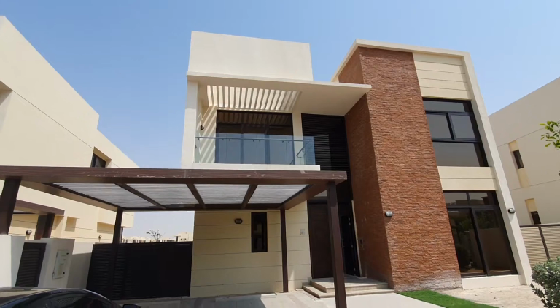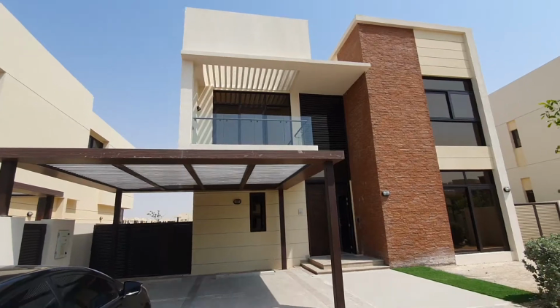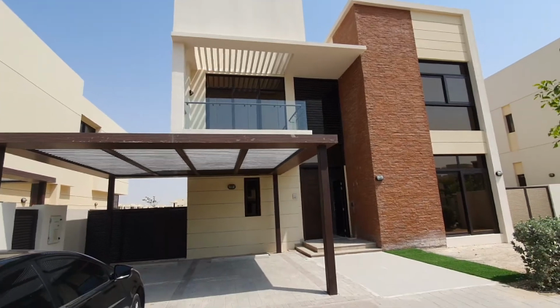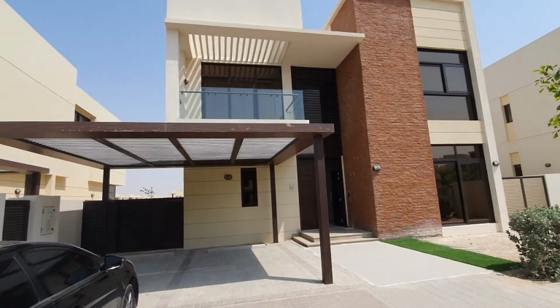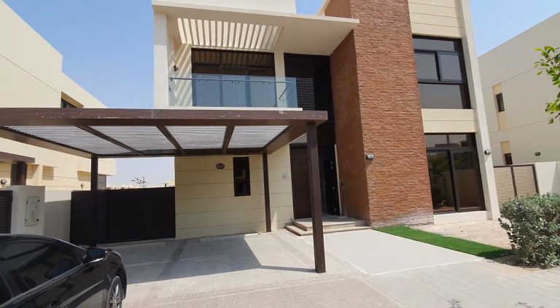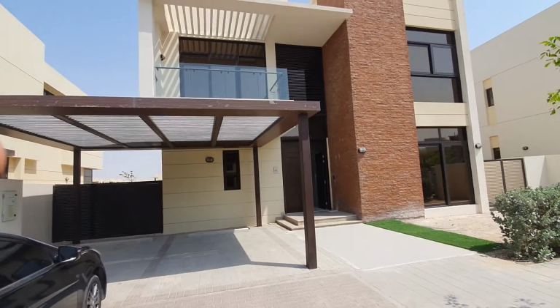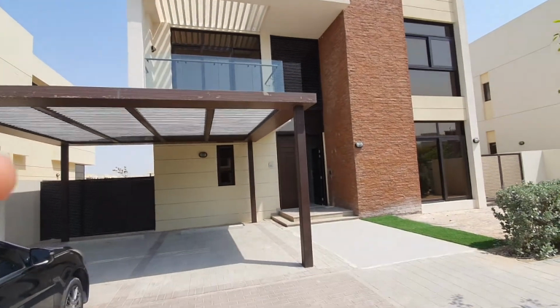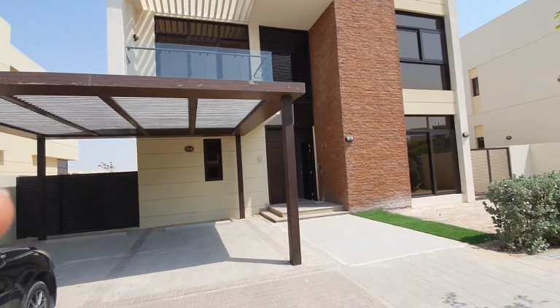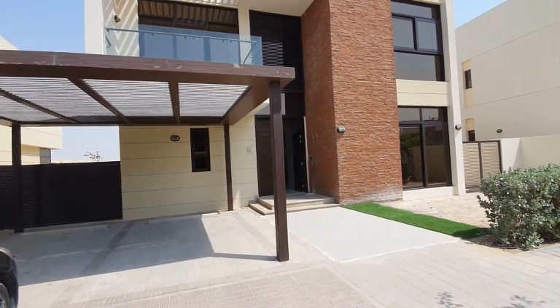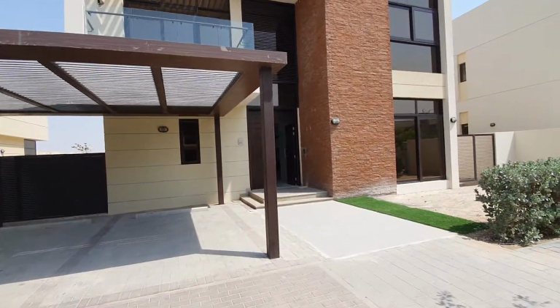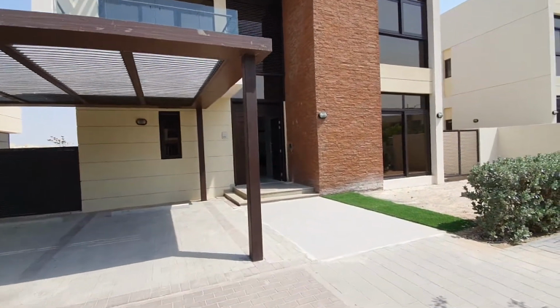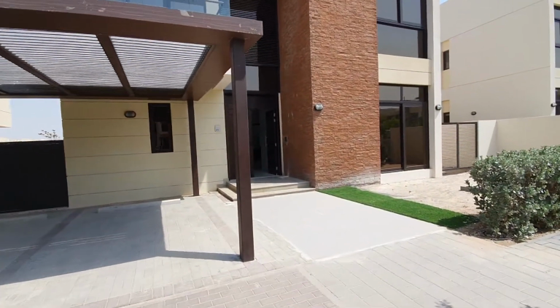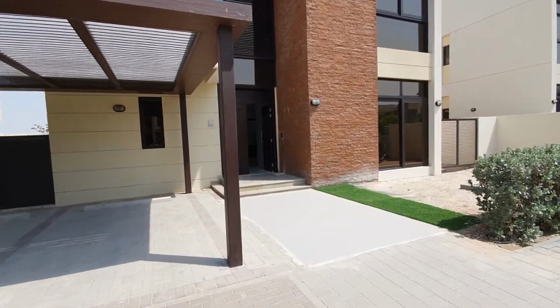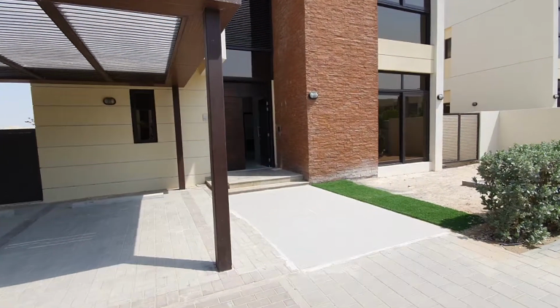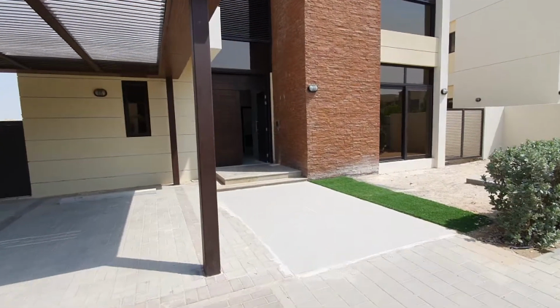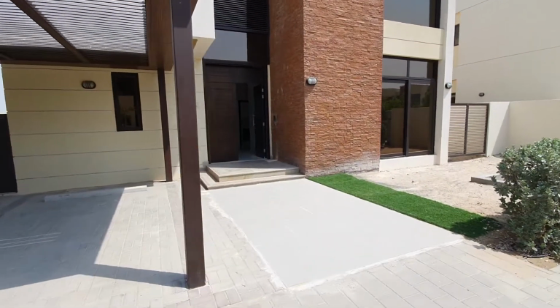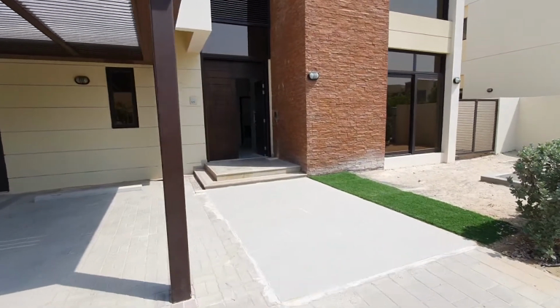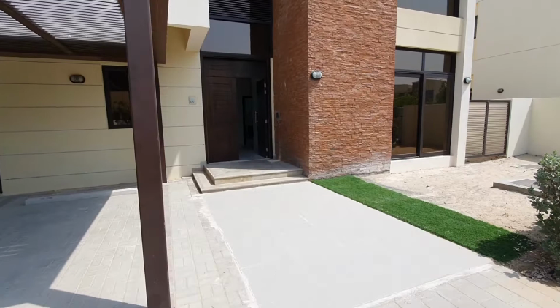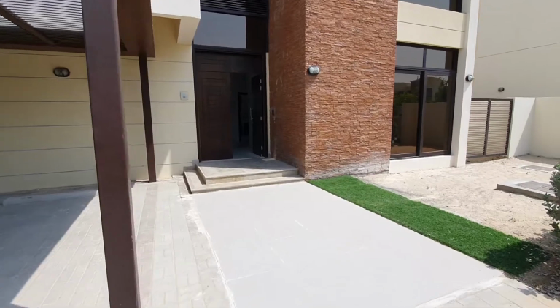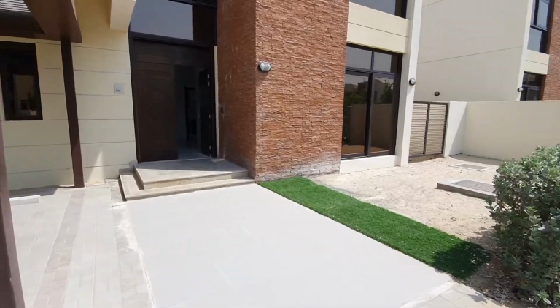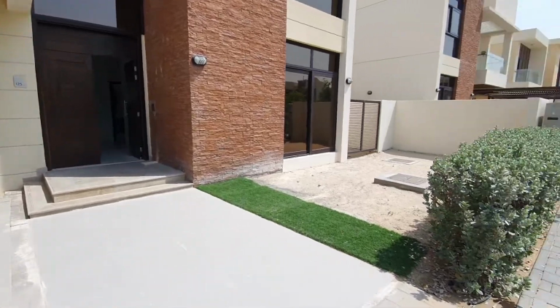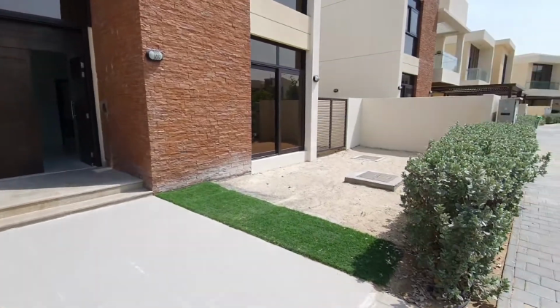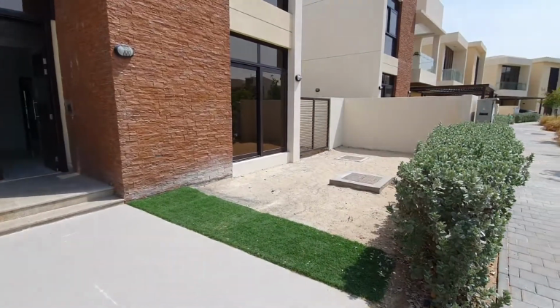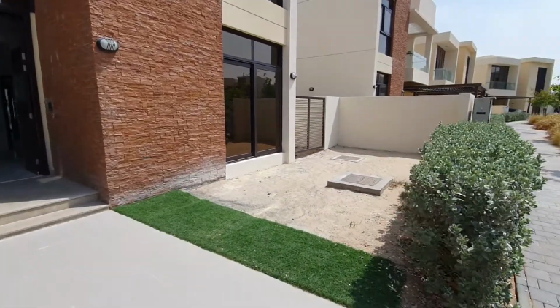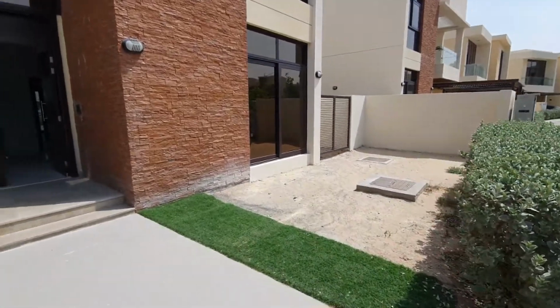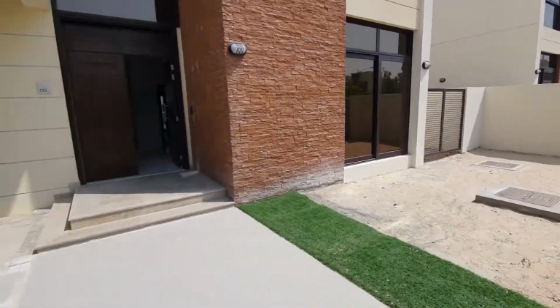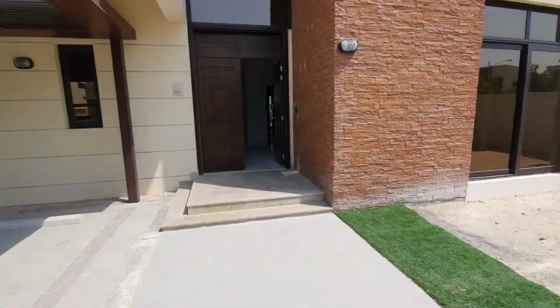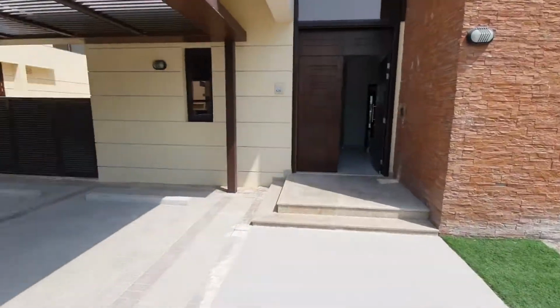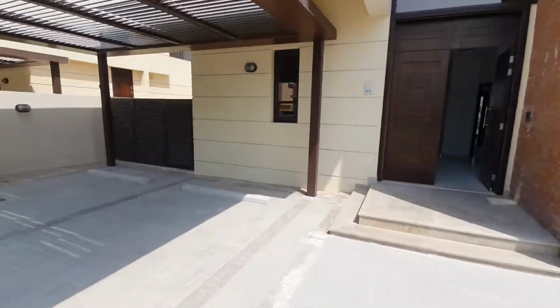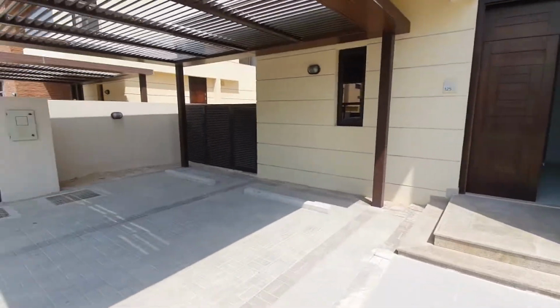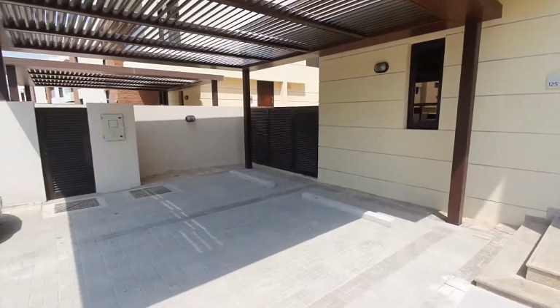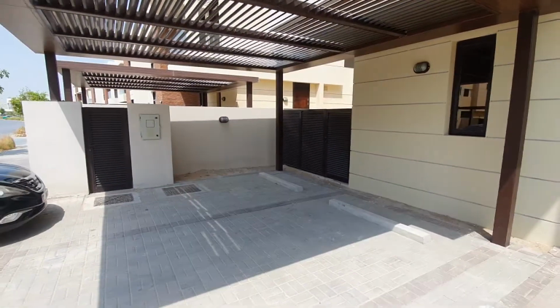Hi, this is a five-bedroom villa at Dhamak Hills. As you can see, the plot size is very good.